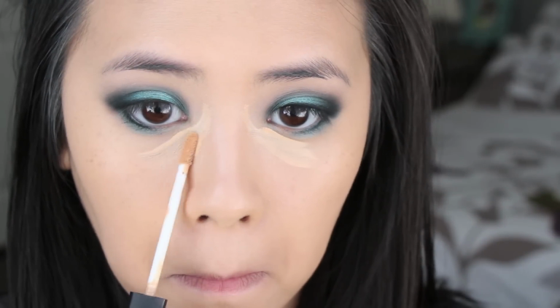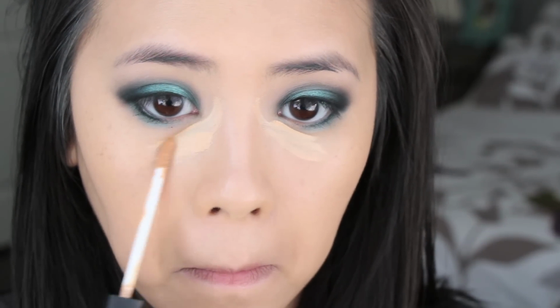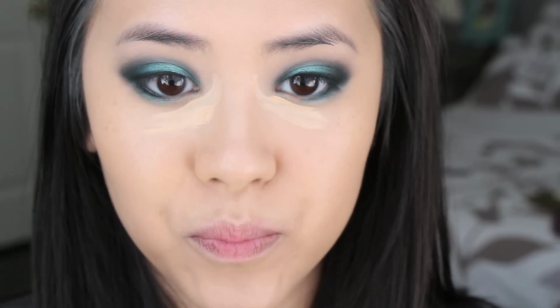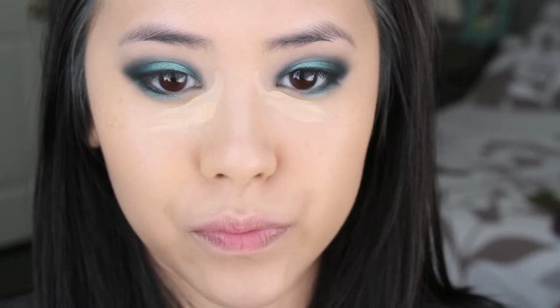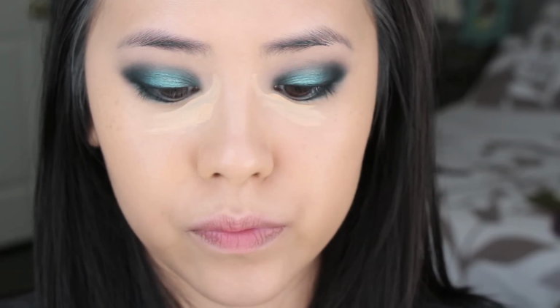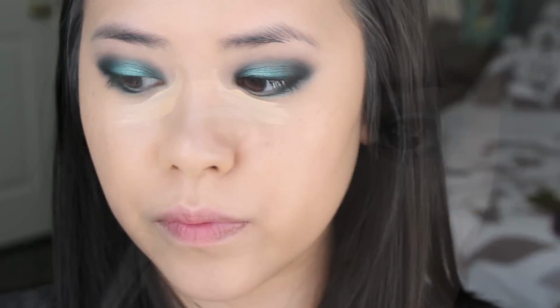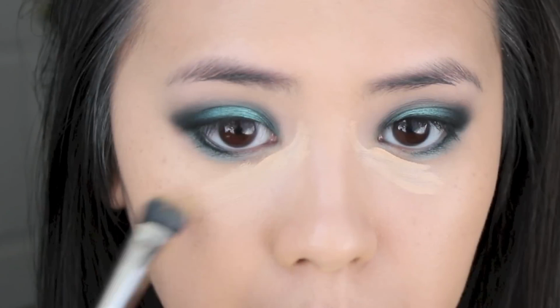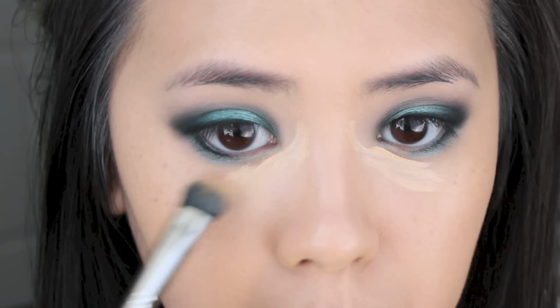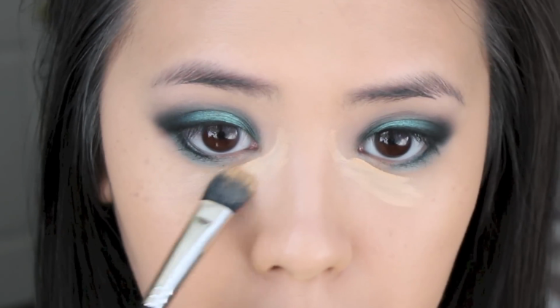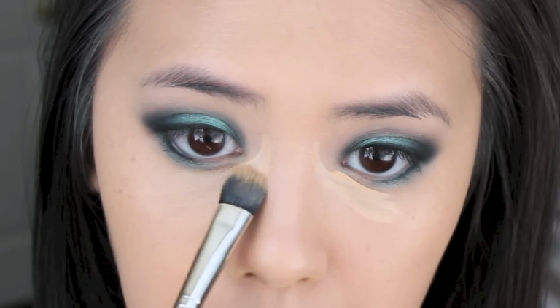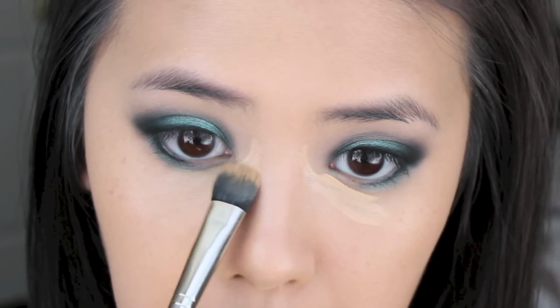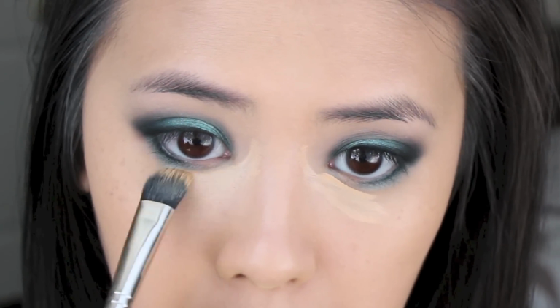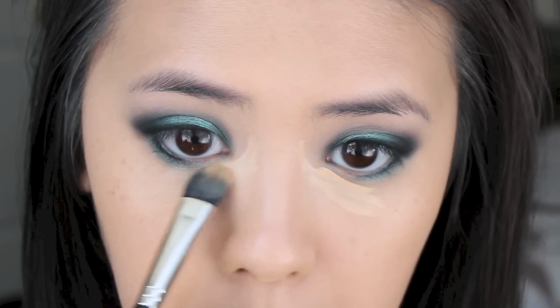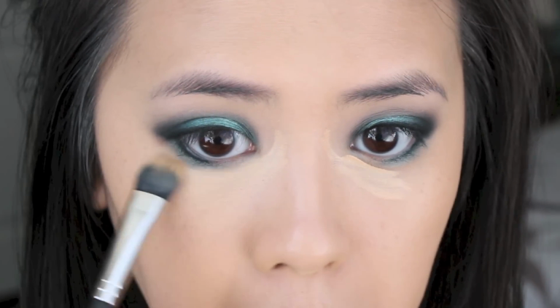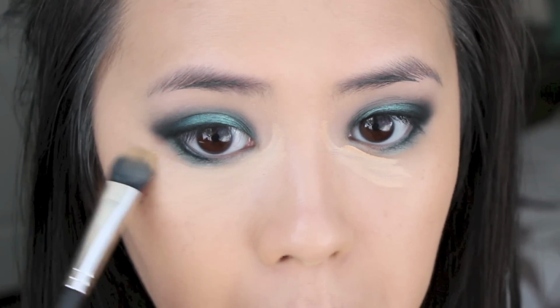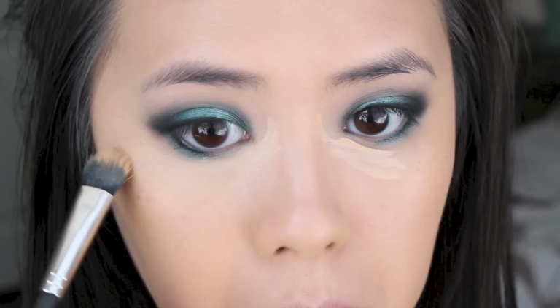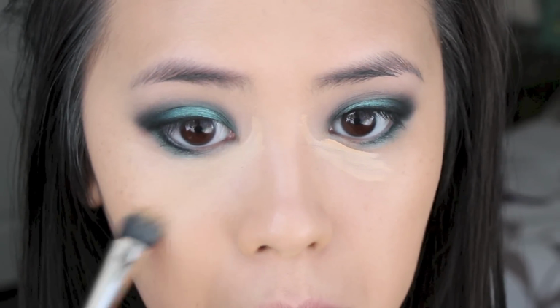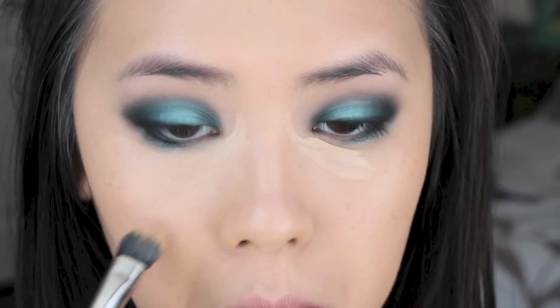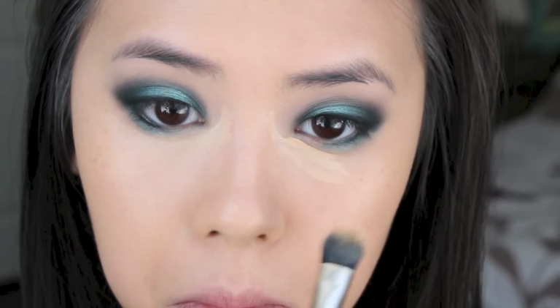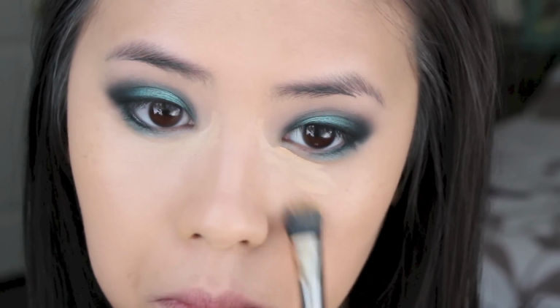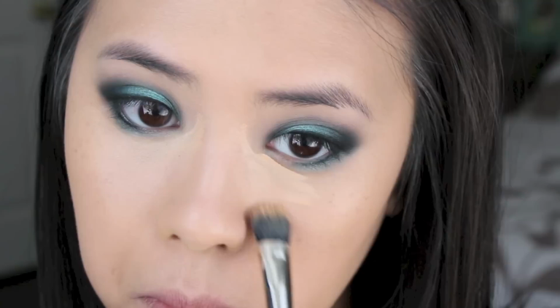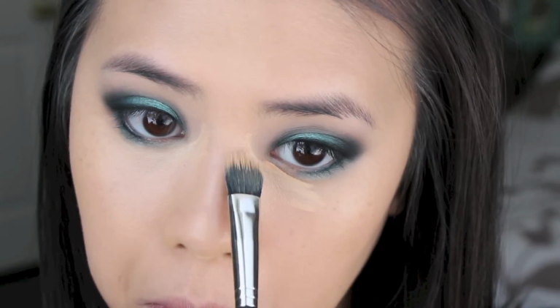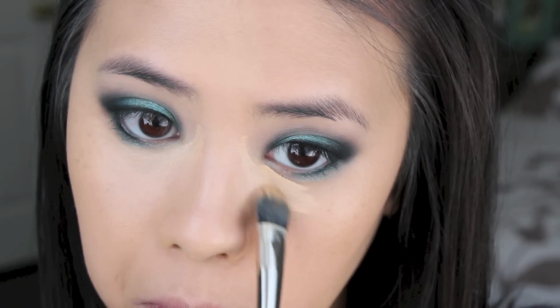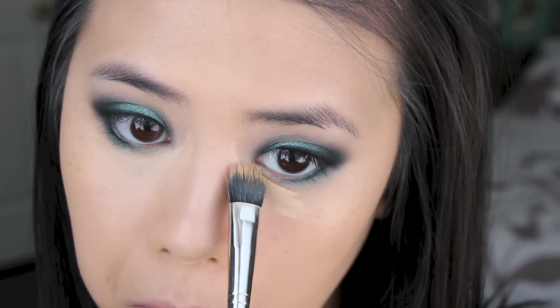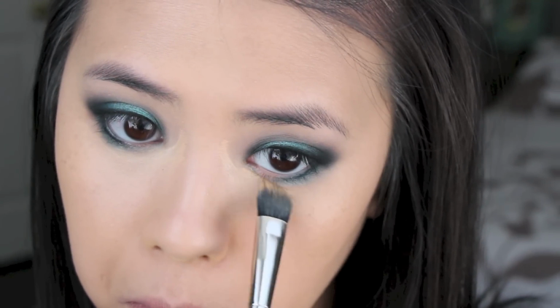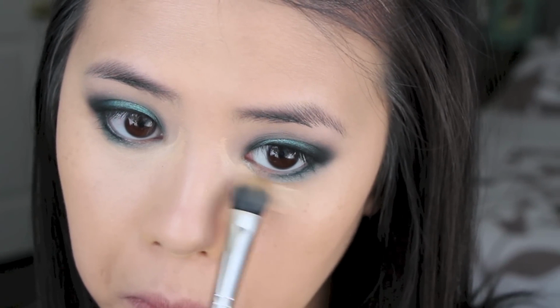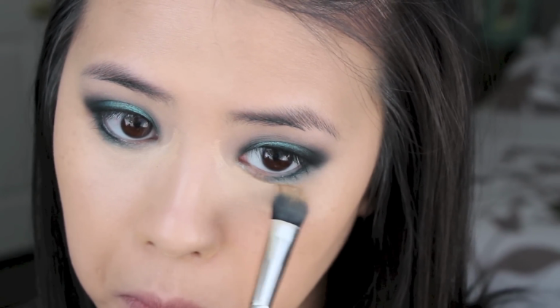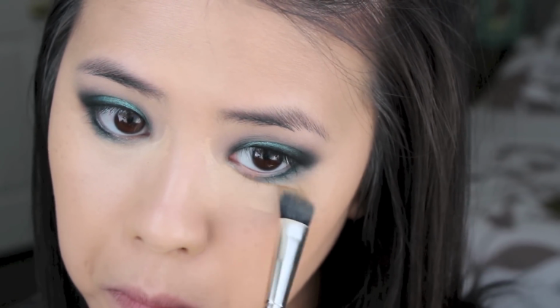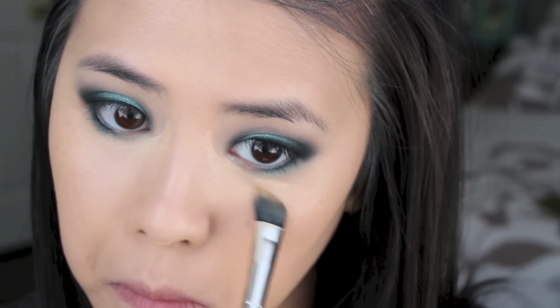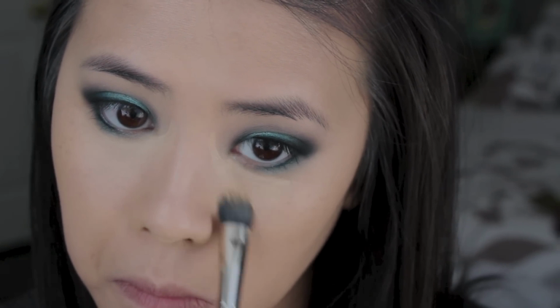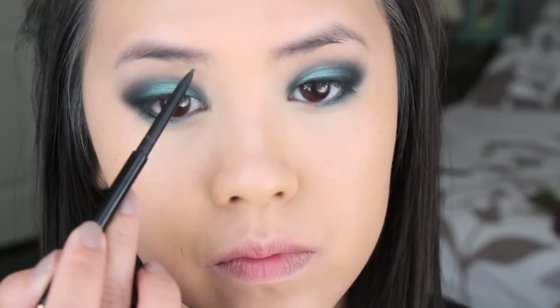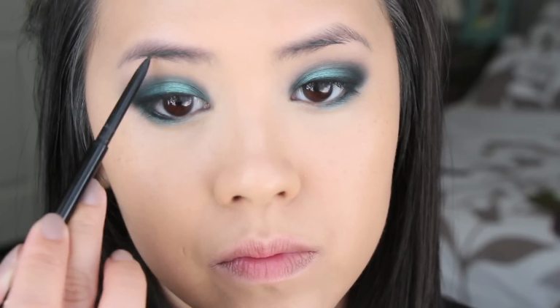Since the eyes are pretty intense, I did not want to have too much concealer going on. So I'm just applying it in the areas that I need some brightening, which are the inner corner and a little bit on the outer eye area. But that's it, and then I'm just blending it in.